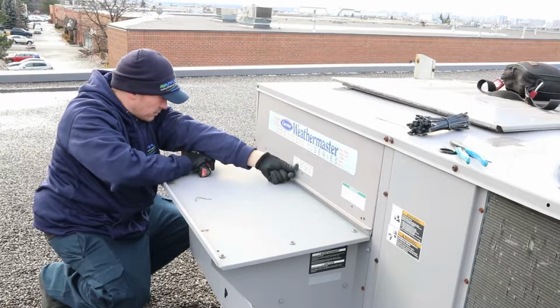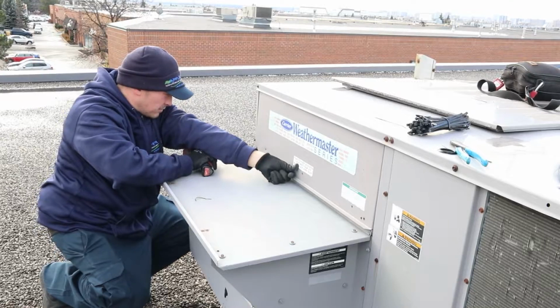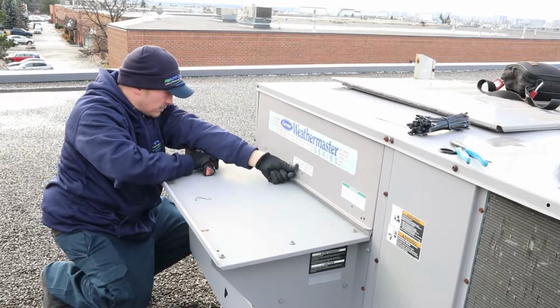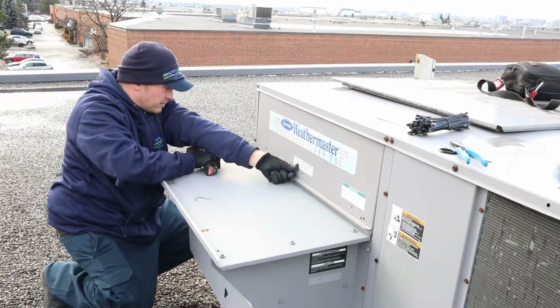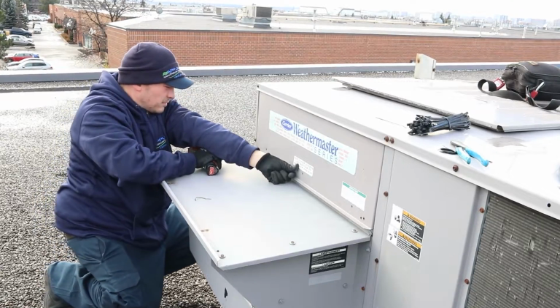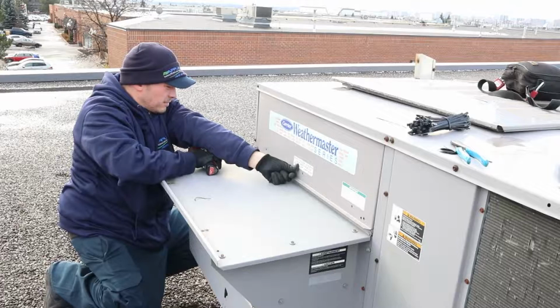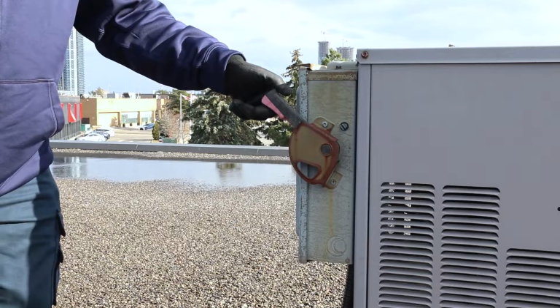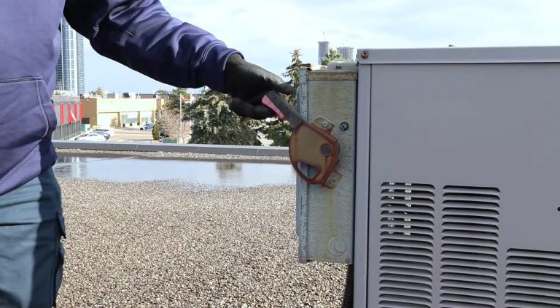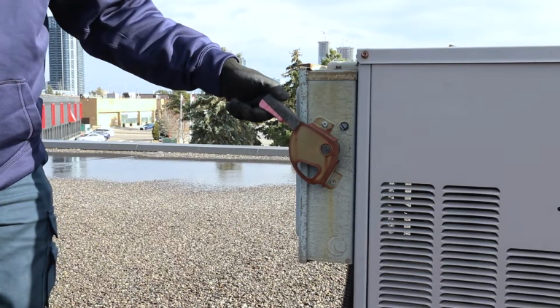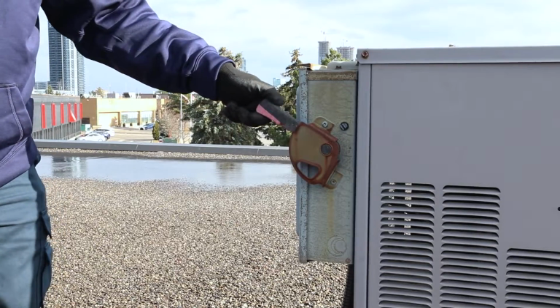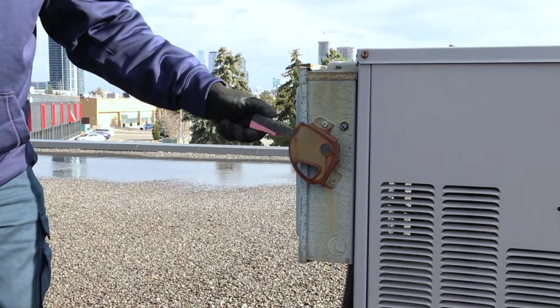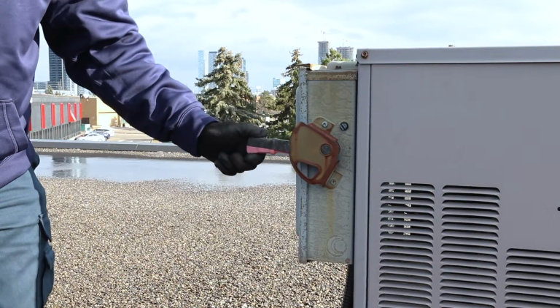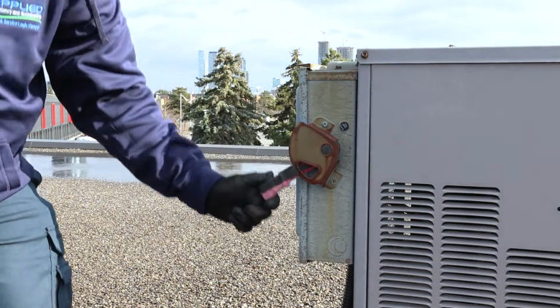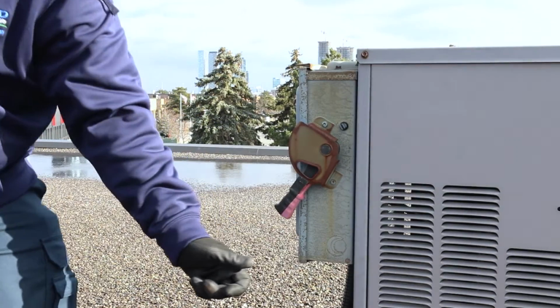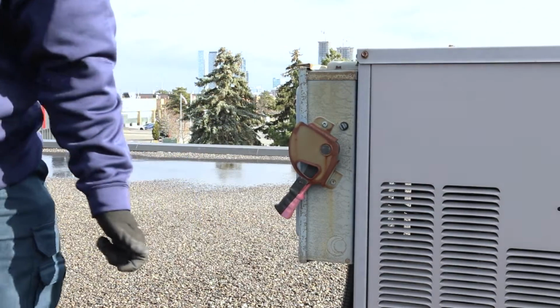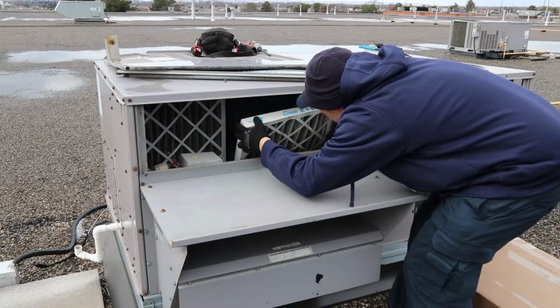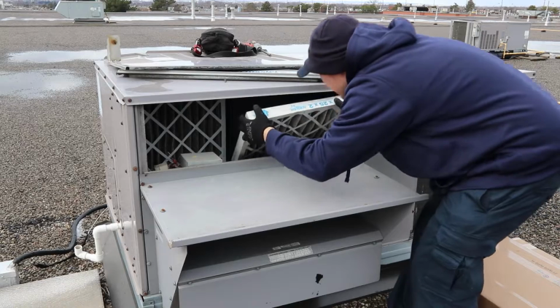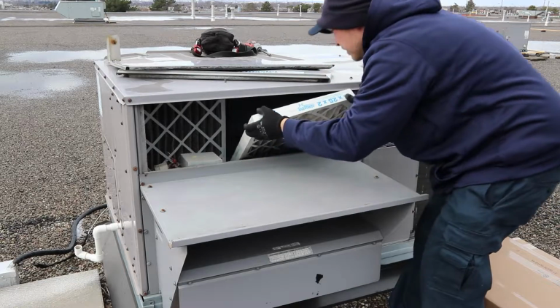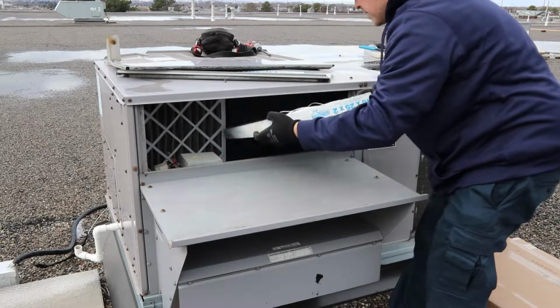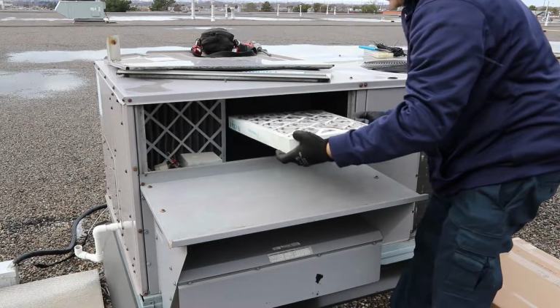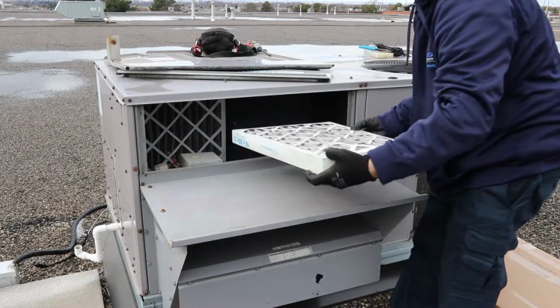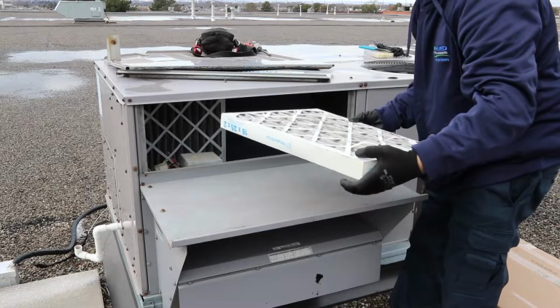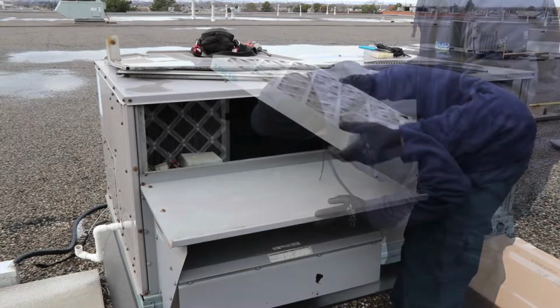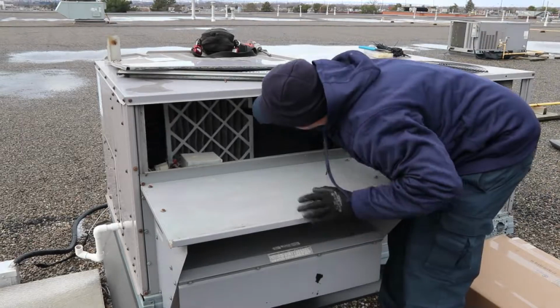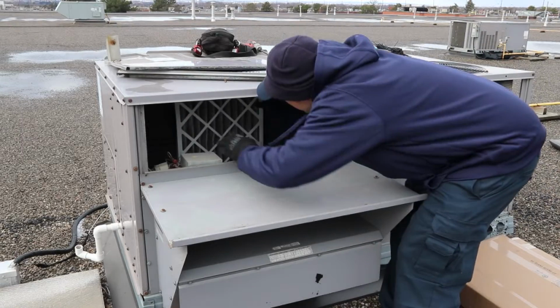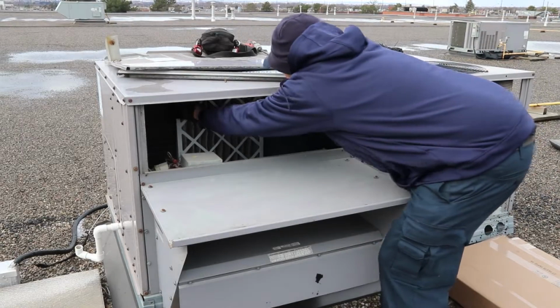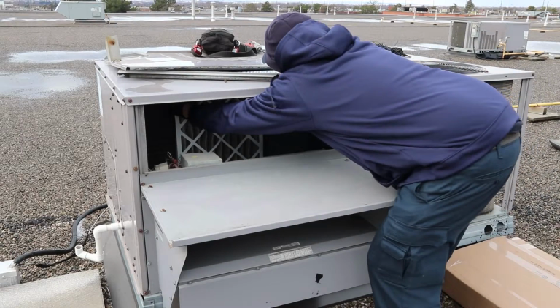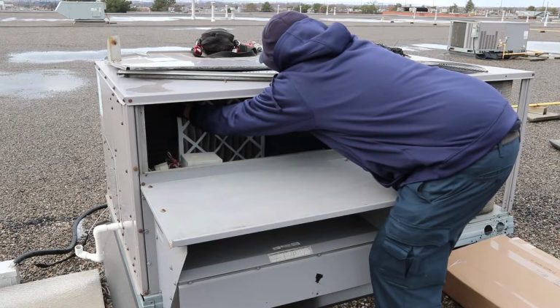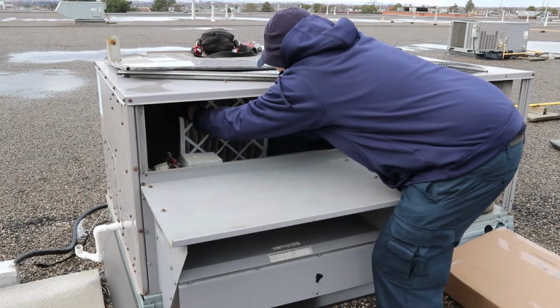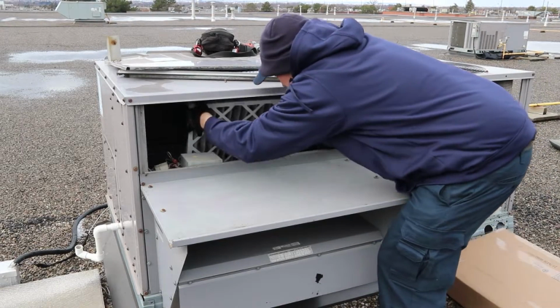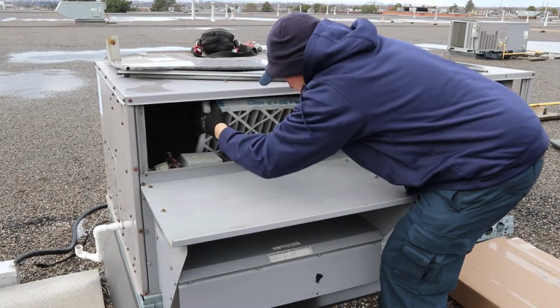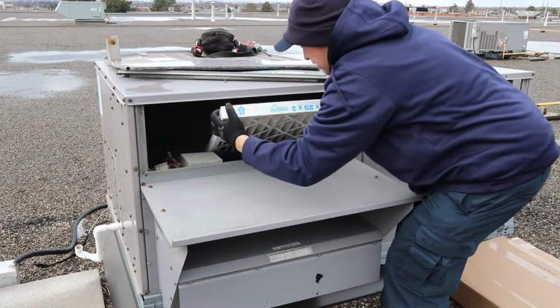Before starting filter installation, please ensure that your HVAC system's power is disconnected. Carefully remove the exhausted filter you will be replacing with your new BladeAir ProFilter from your HVAC system.